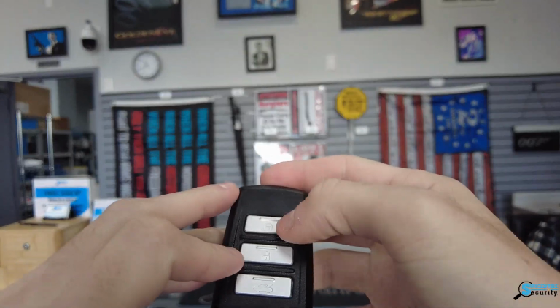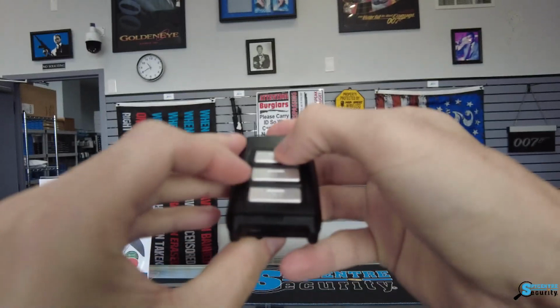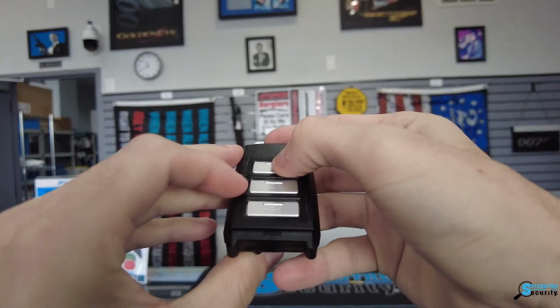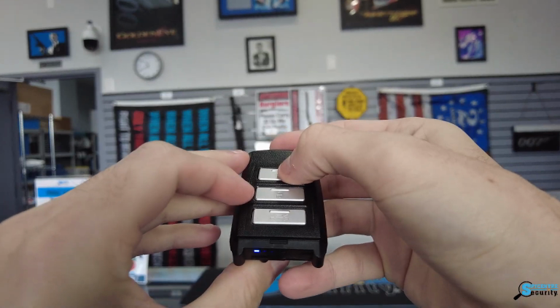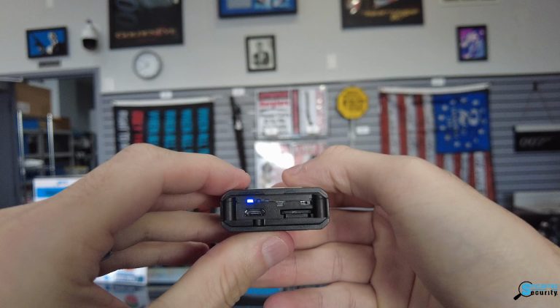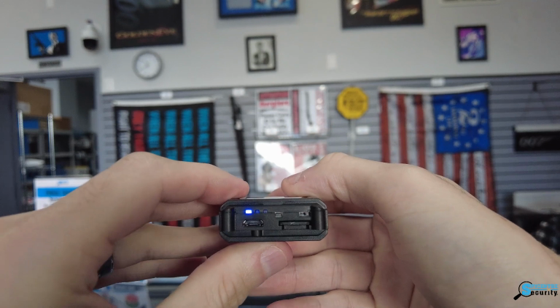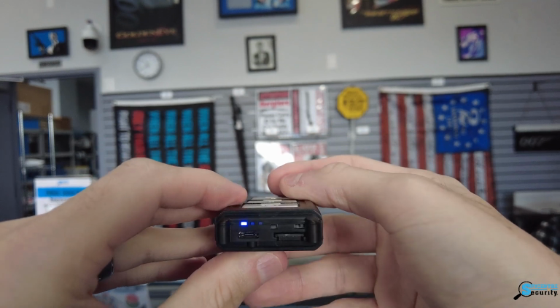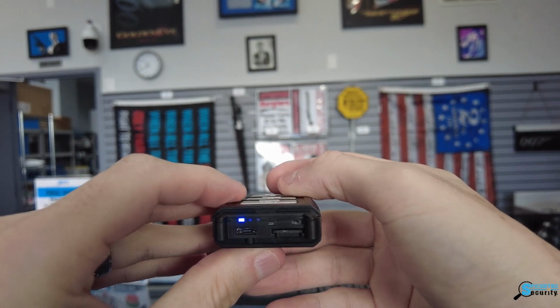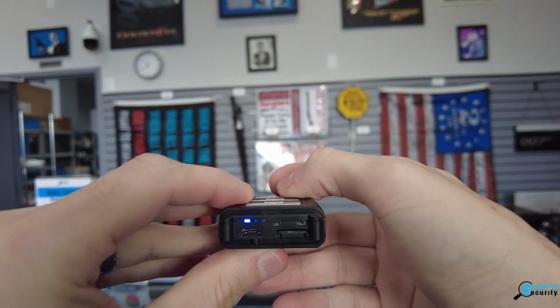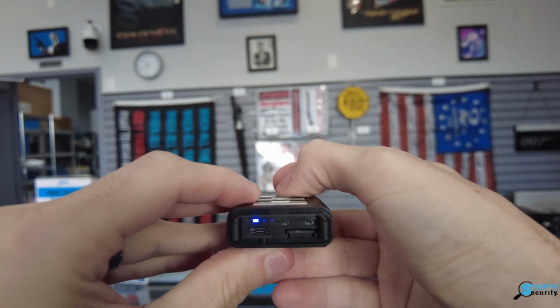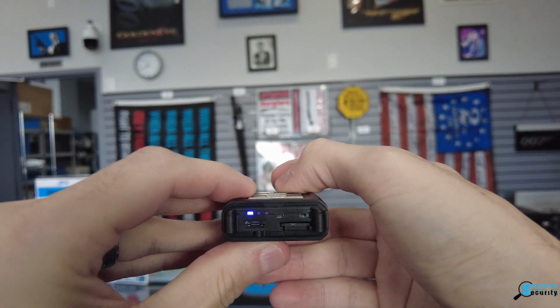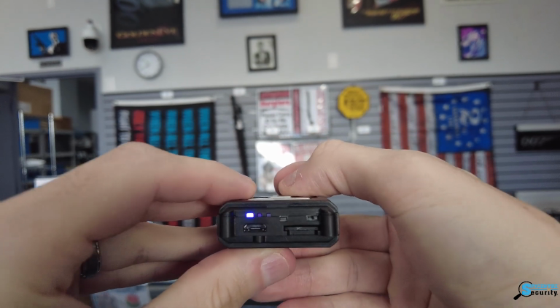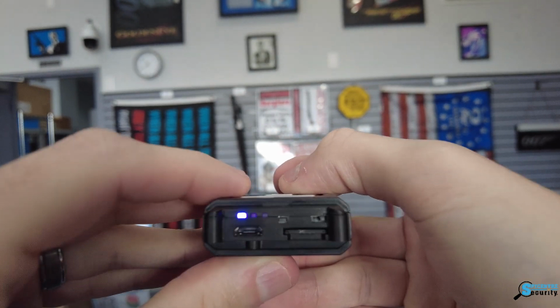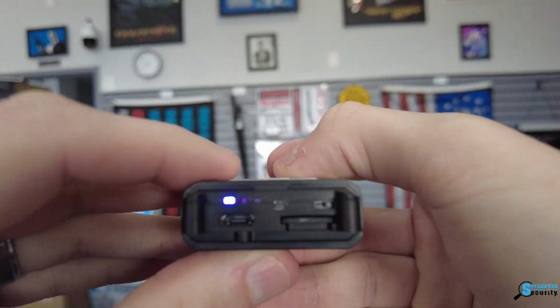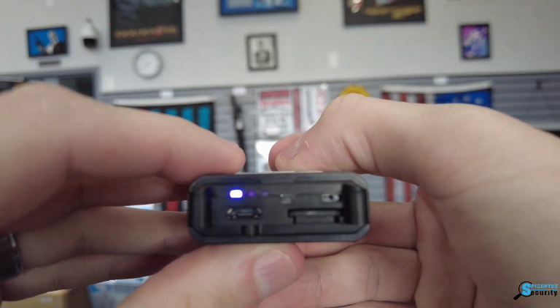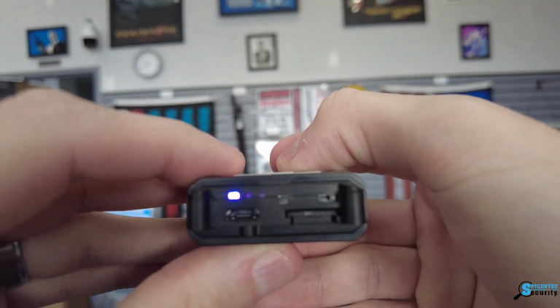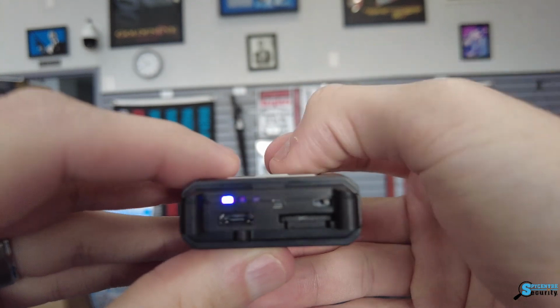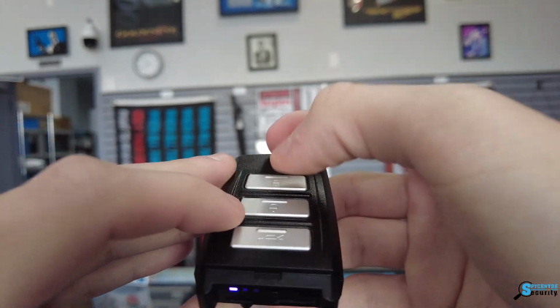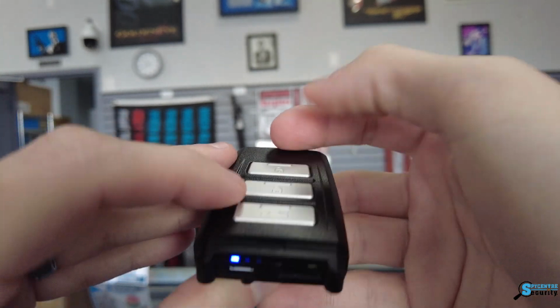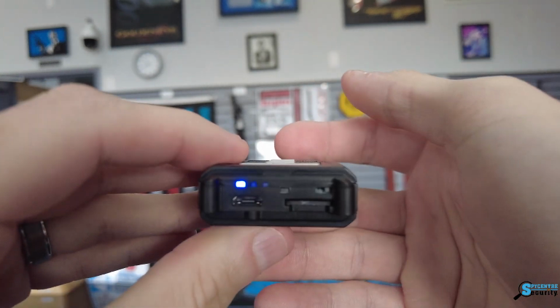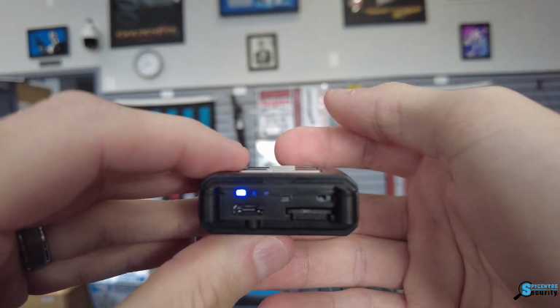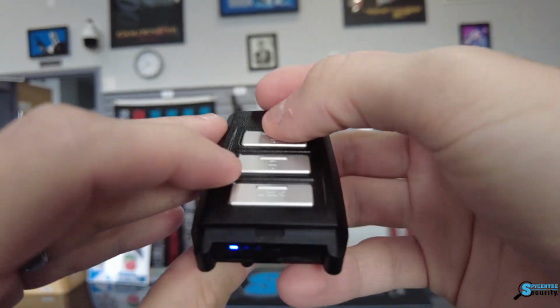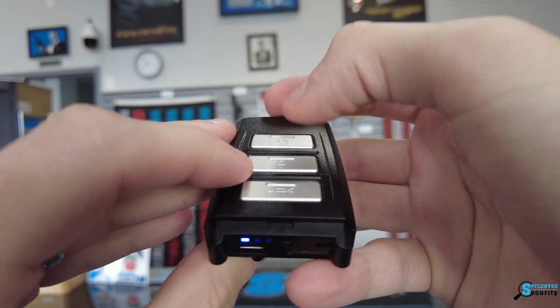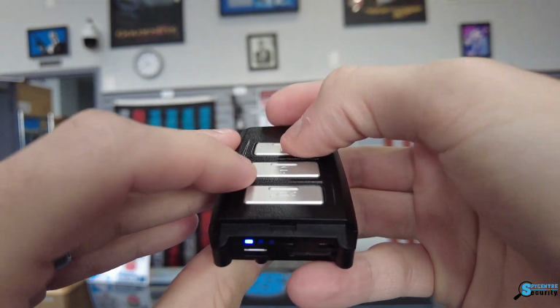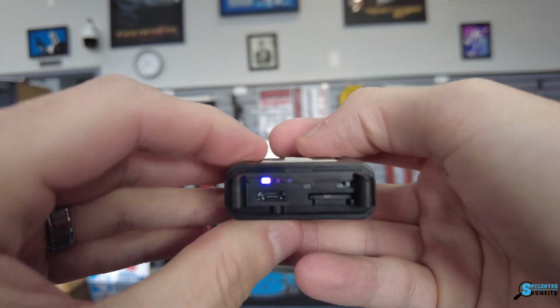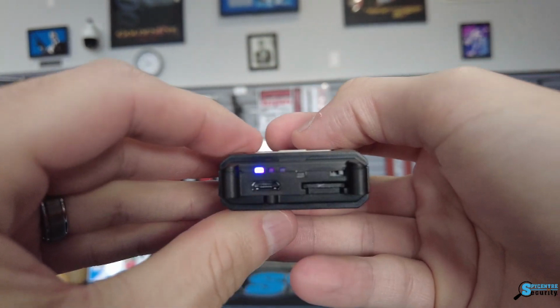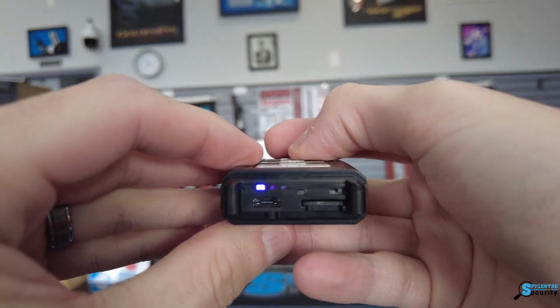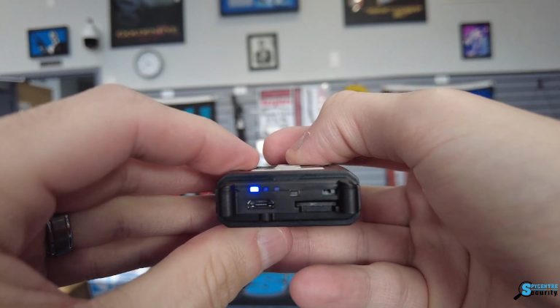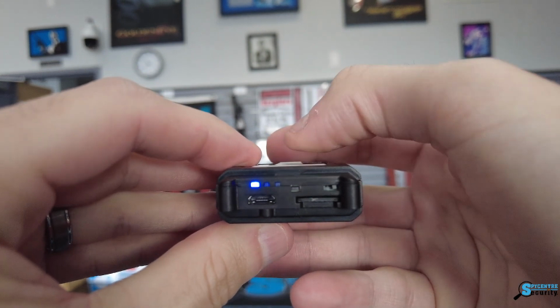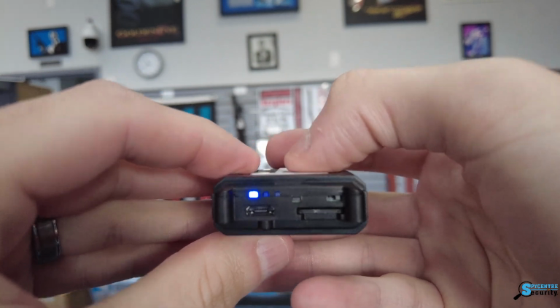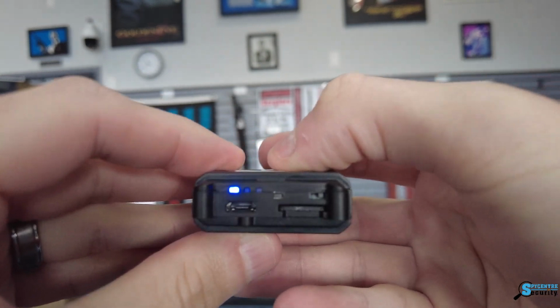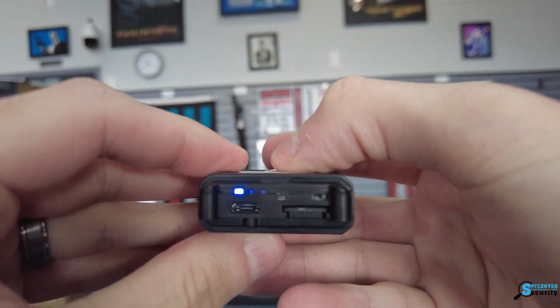We have the lock button up top. If you click that, it's going to go solid blue, indicating standby. Clicking that same button one more time will switch it over to a purple indicator — which is hard to see in the video — but at that point it would start recording video and audio.